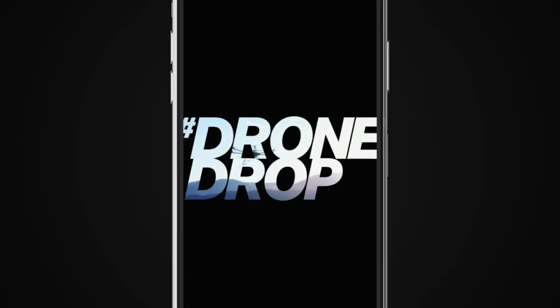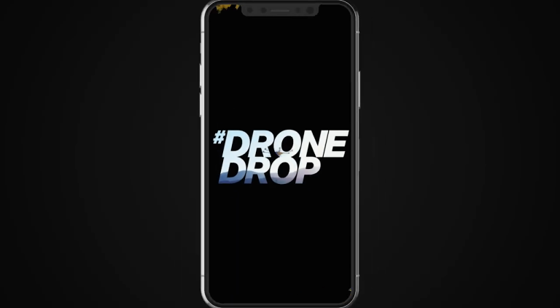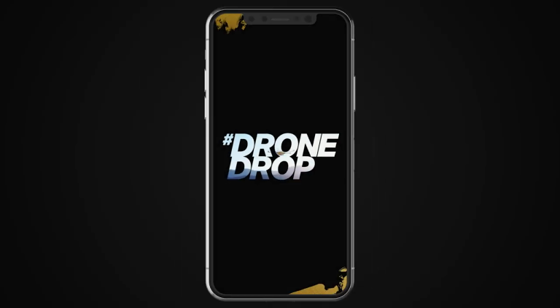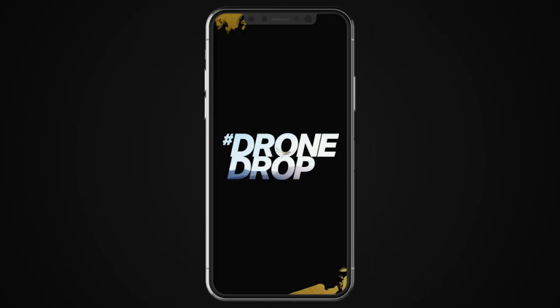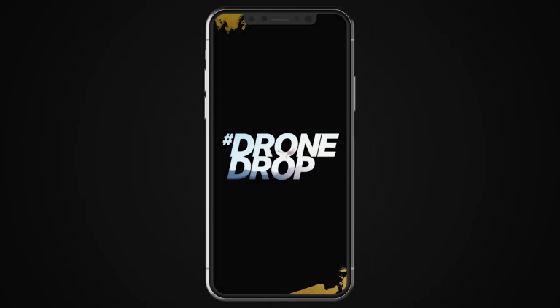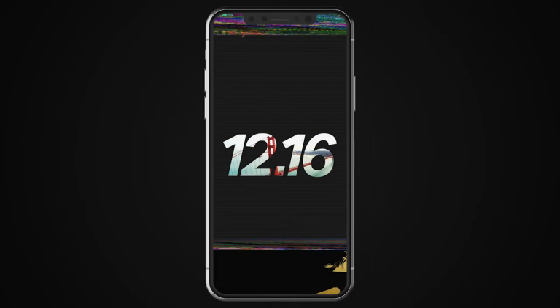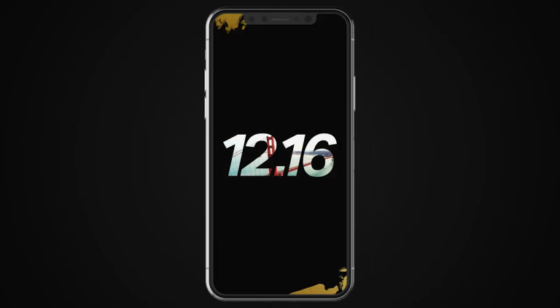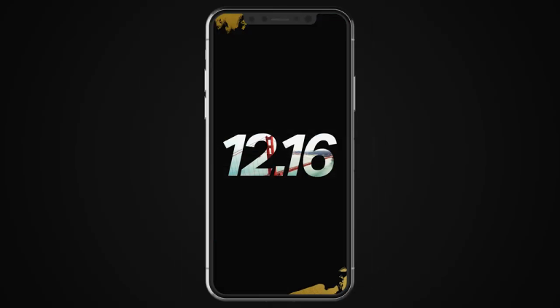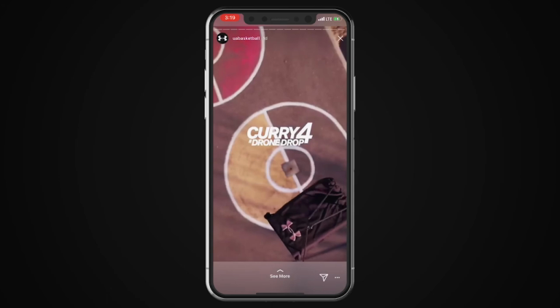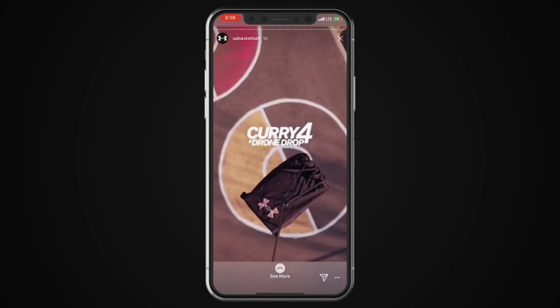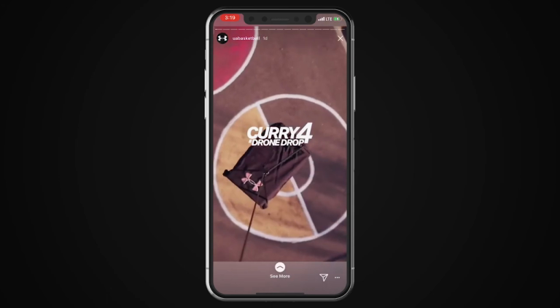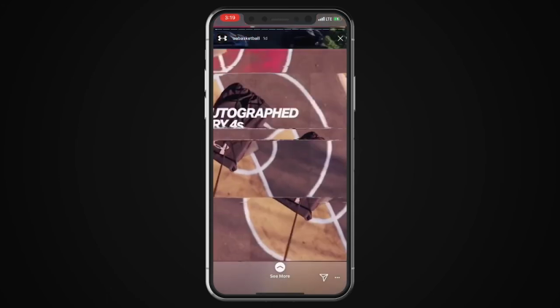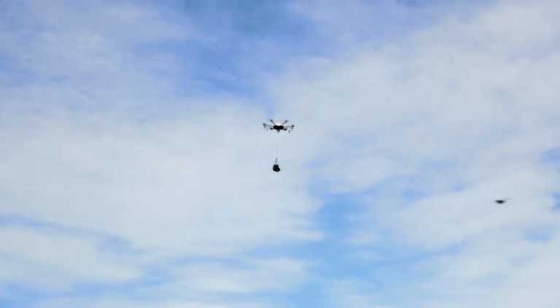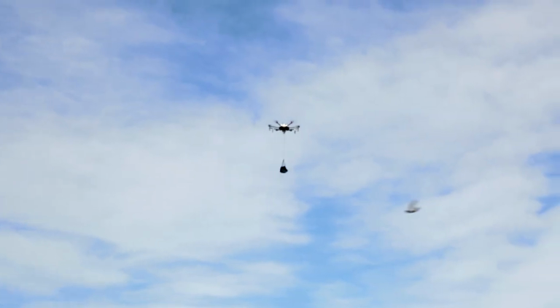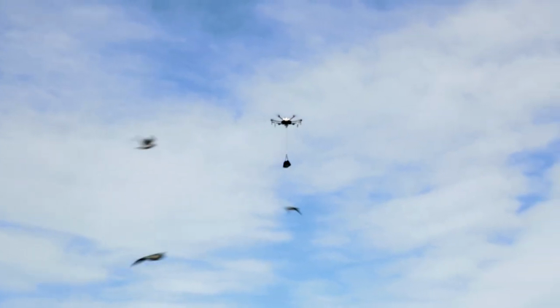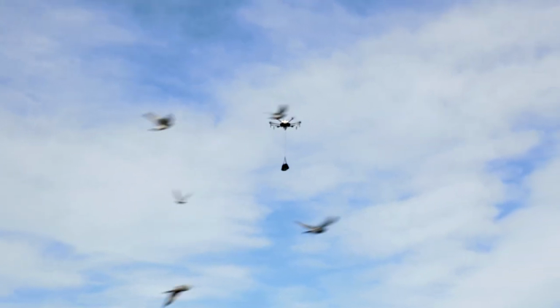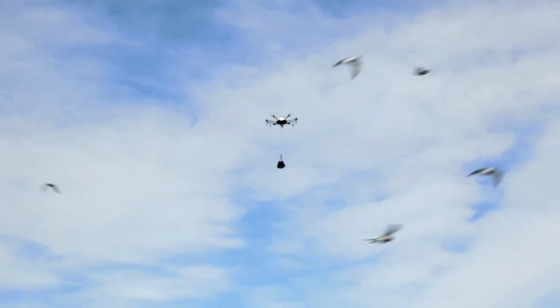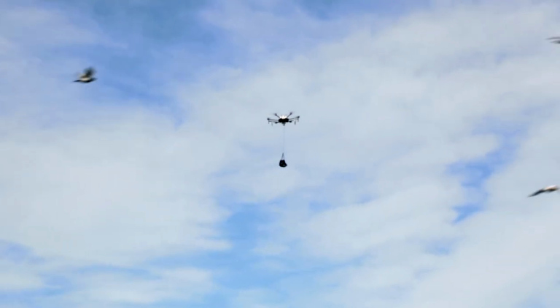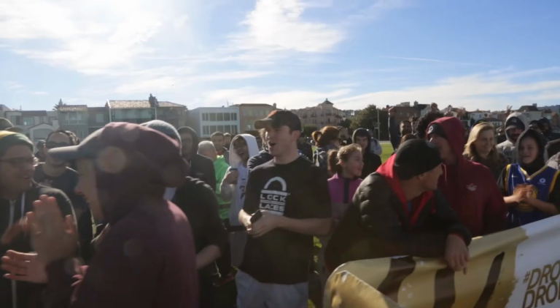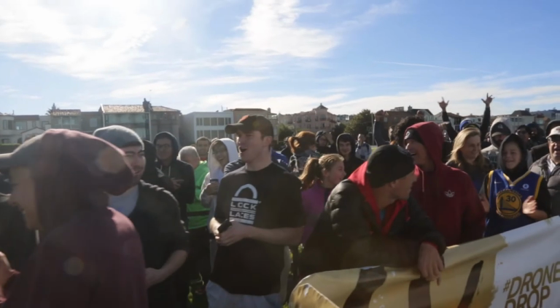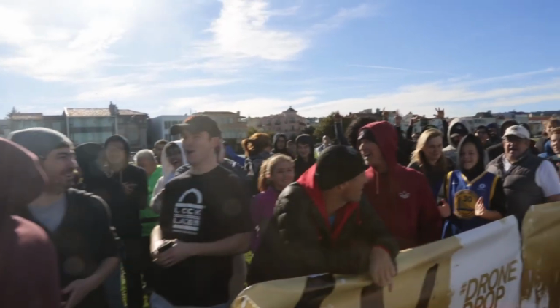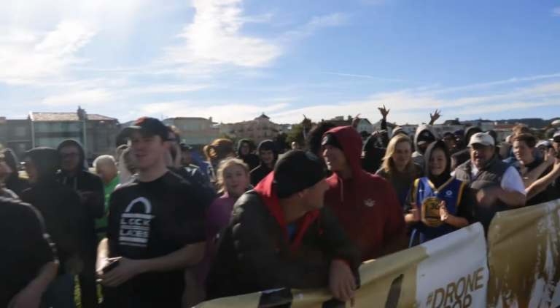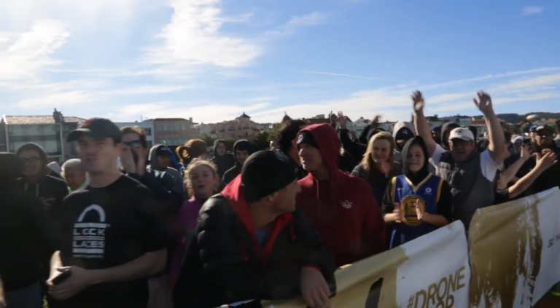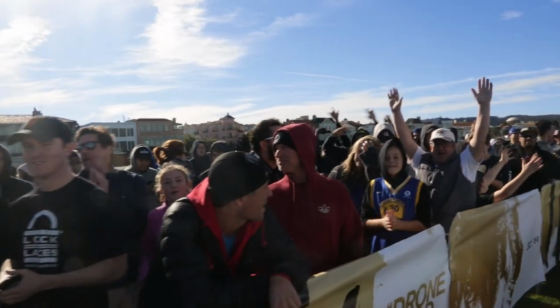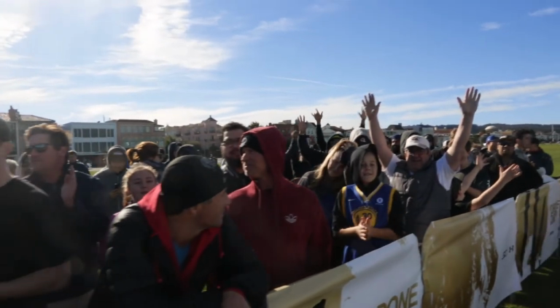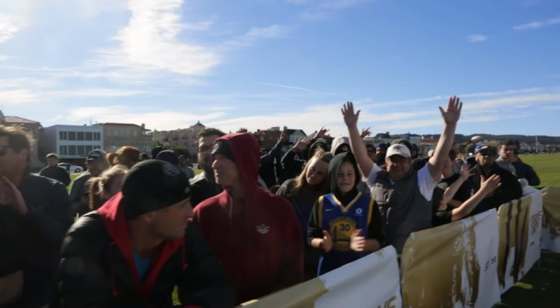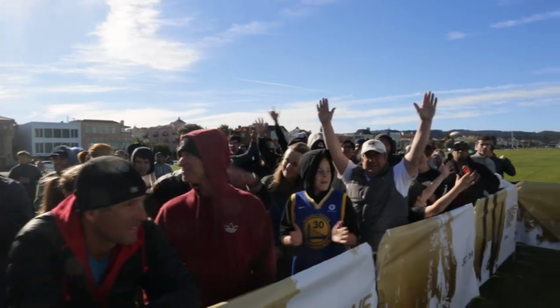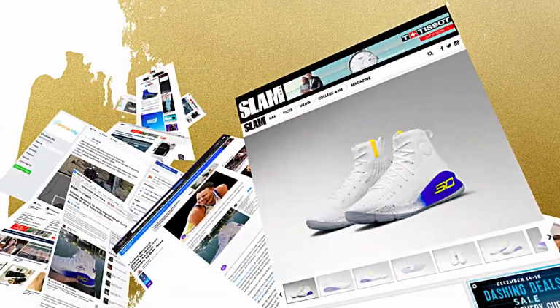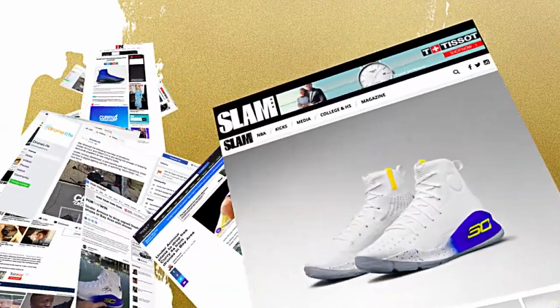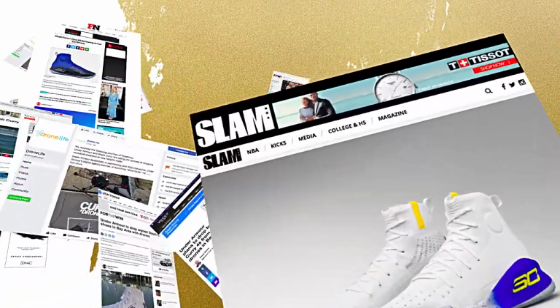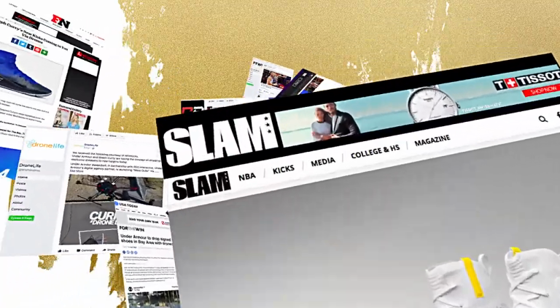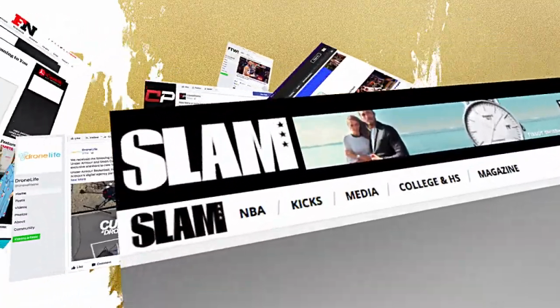We started by teasing our drone drop on social media just days before the big flight. Soon, curiosity around the drone drop had people buzzing and the media talking.